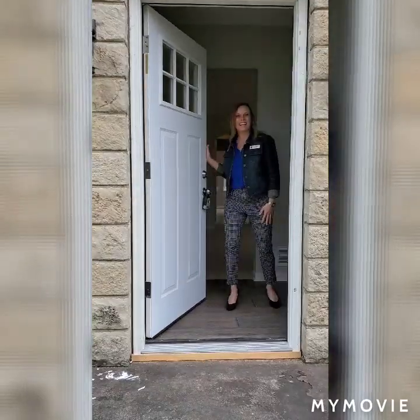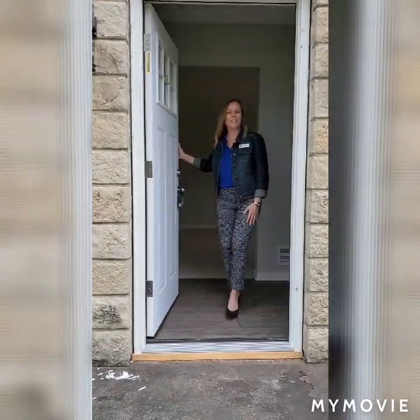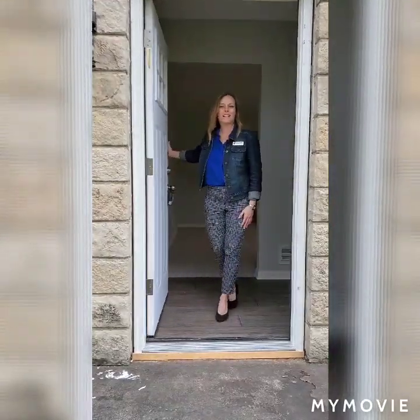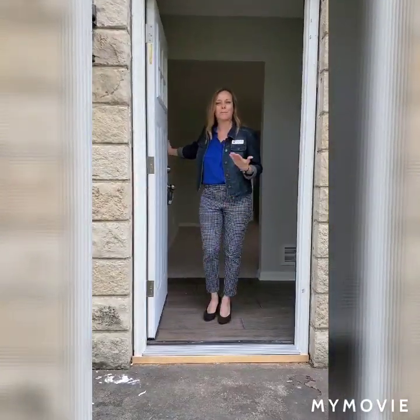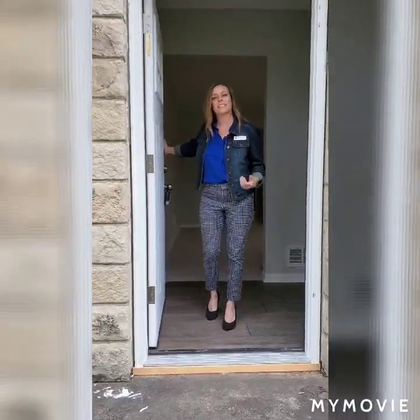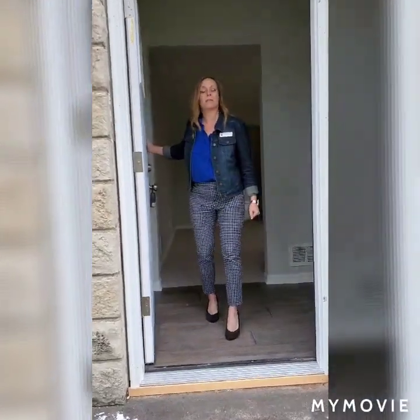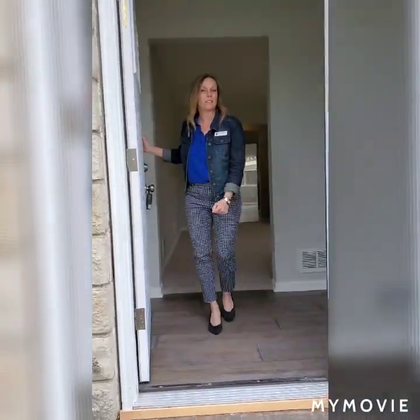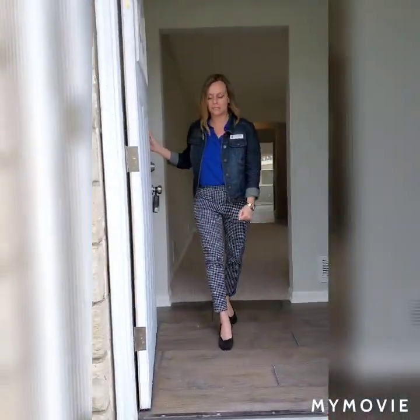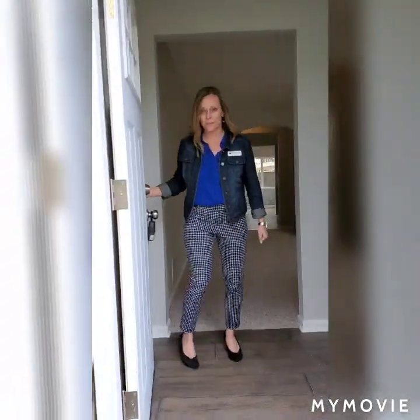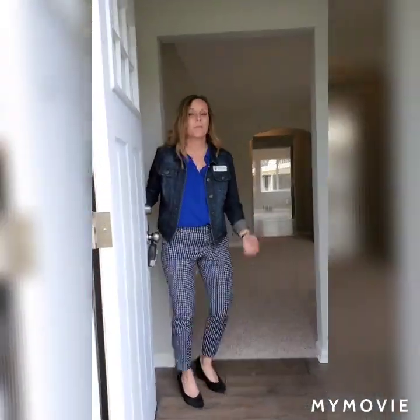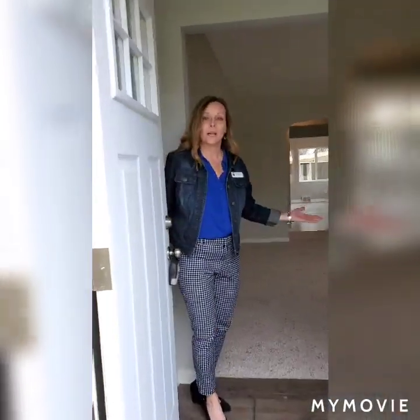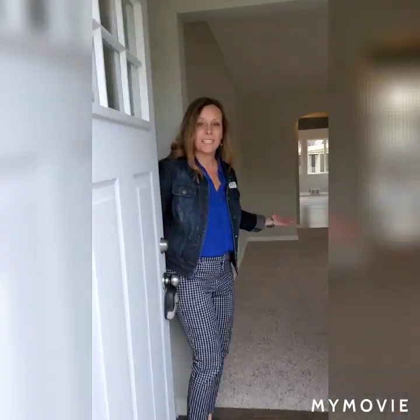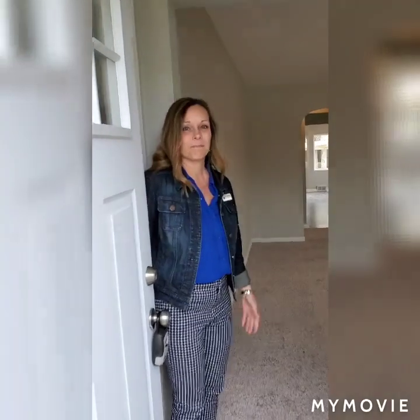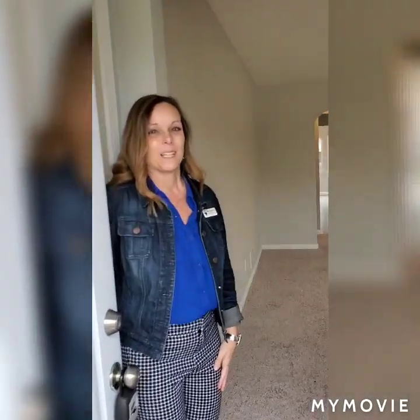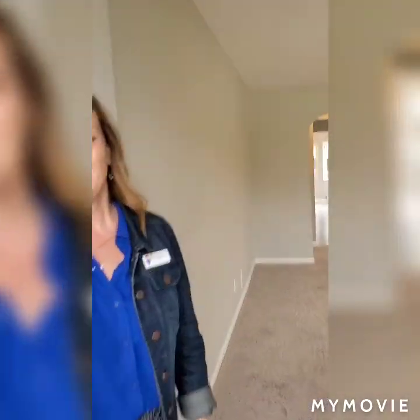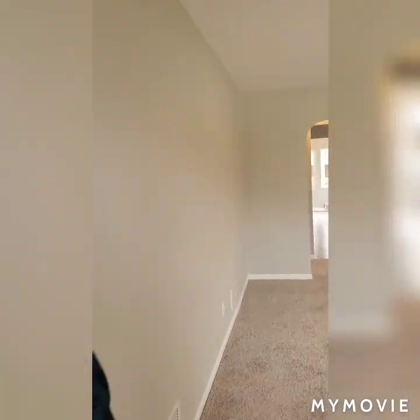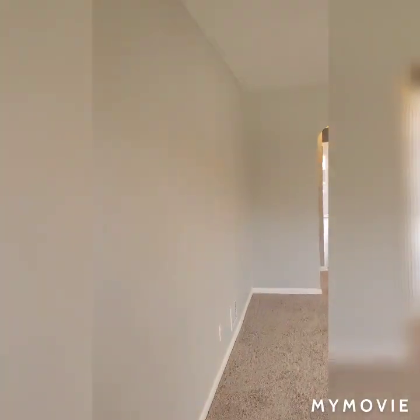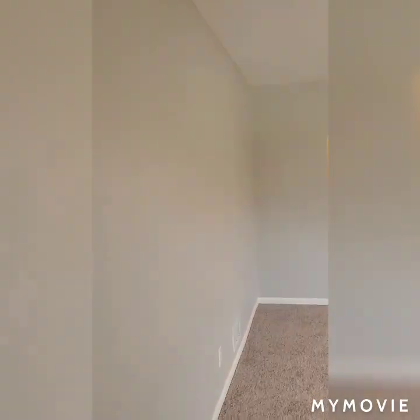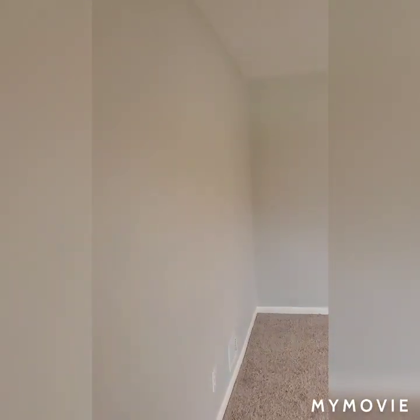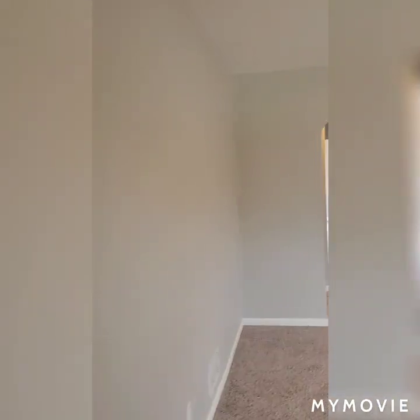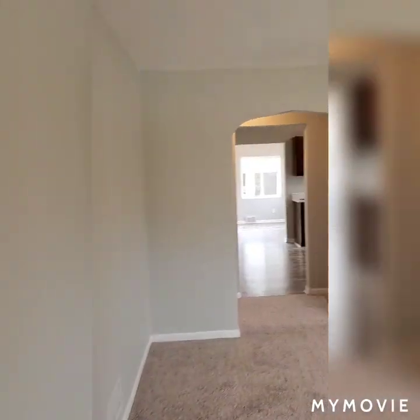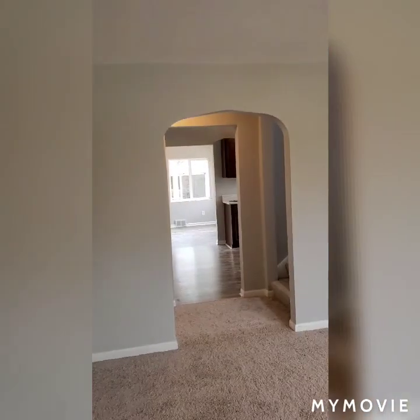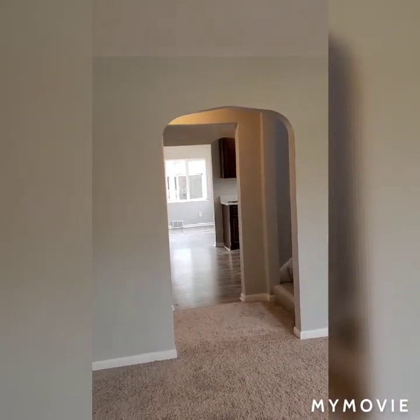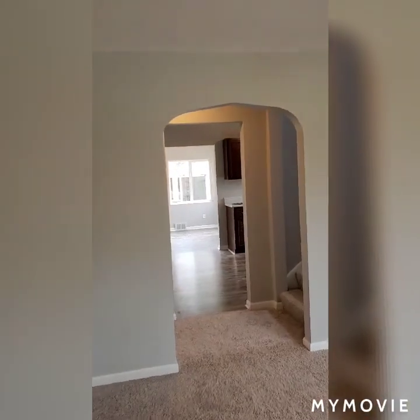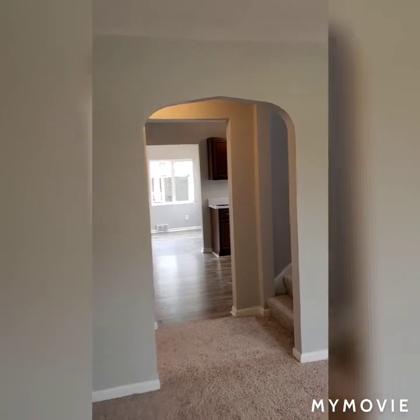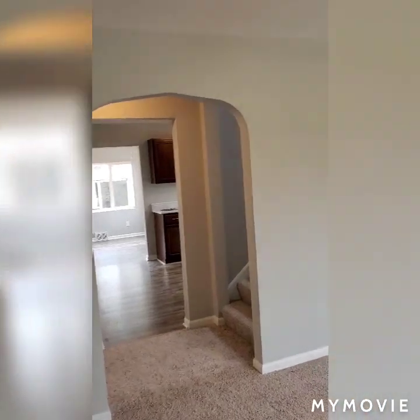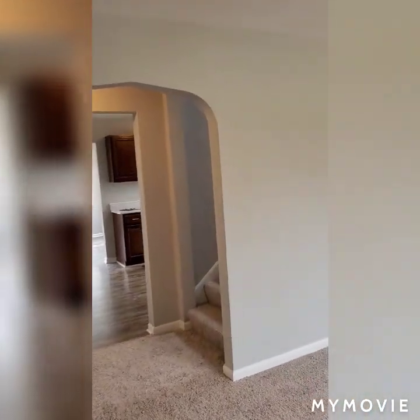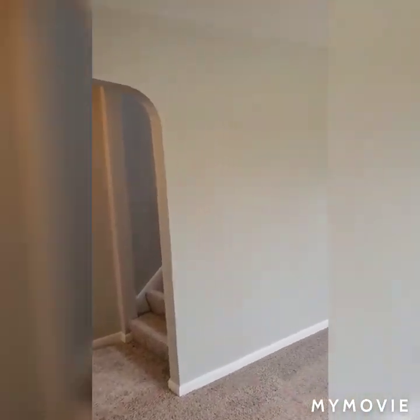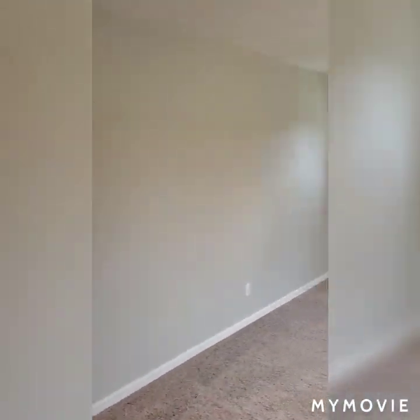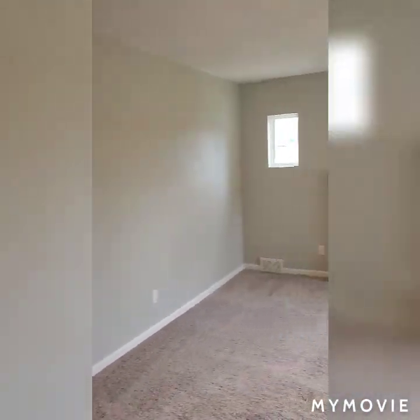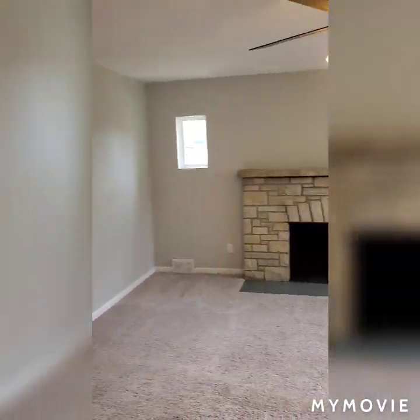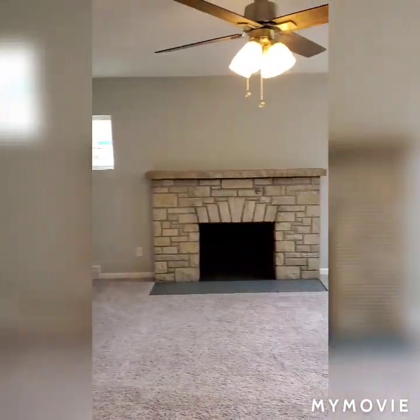Hello and welcome. I'm Sarah Steeleman with RE-MAX Realty Center. Won't you come on in? You are entering Ottawa Avenue in Dousman, just off of Highway 67.